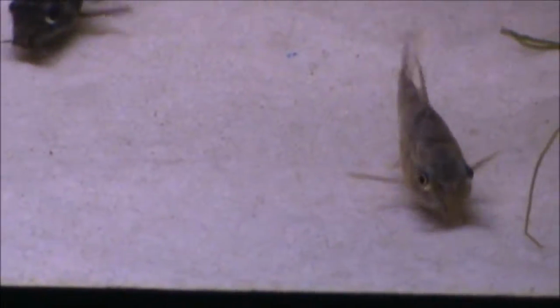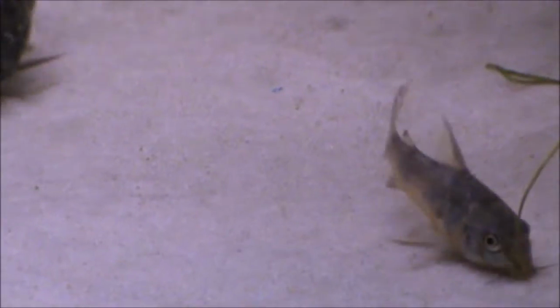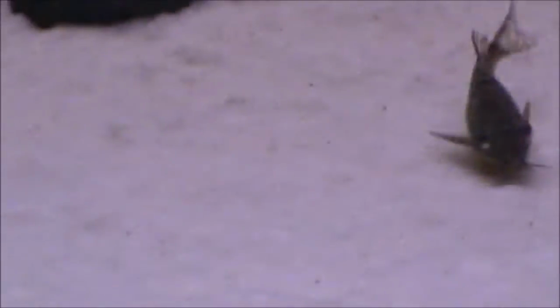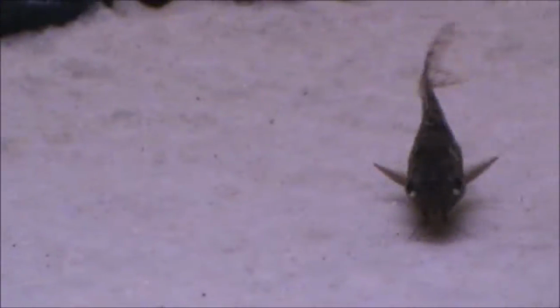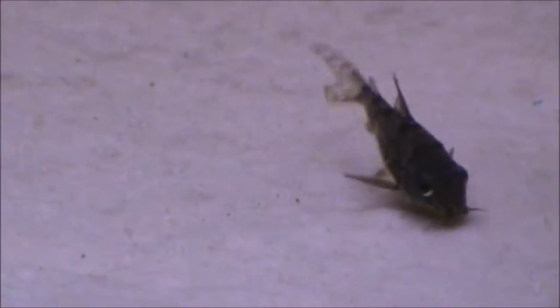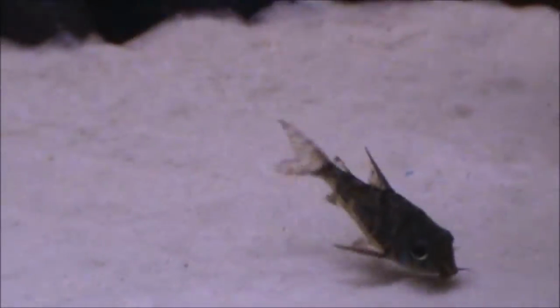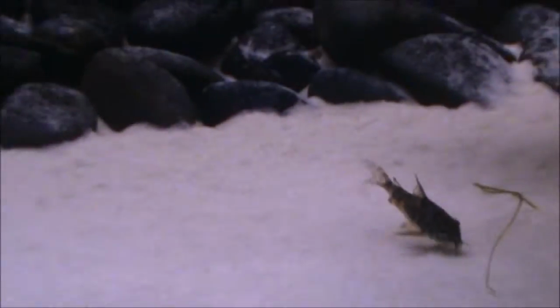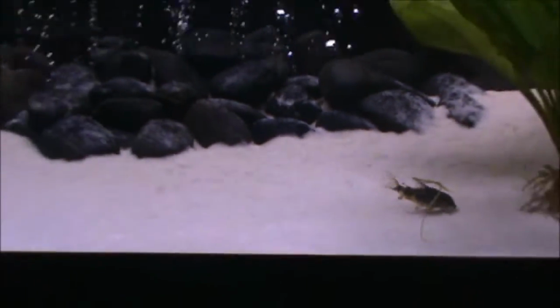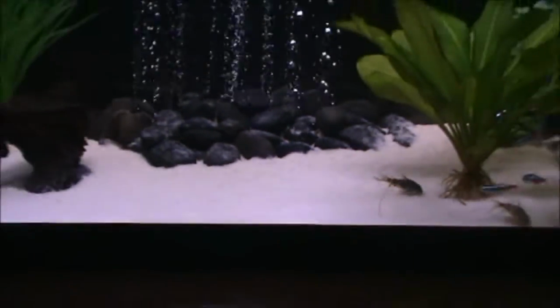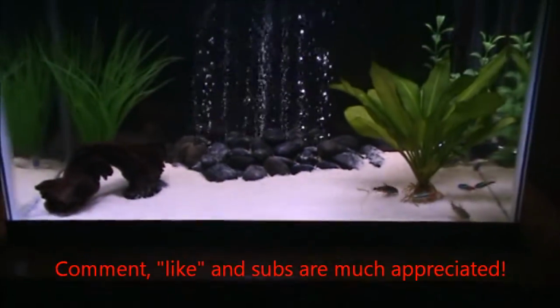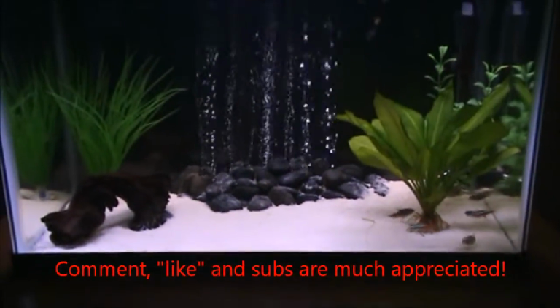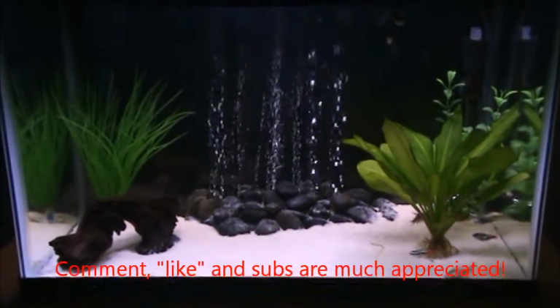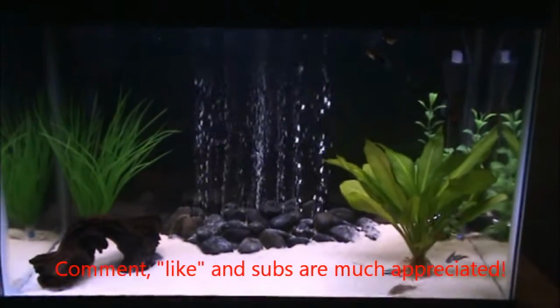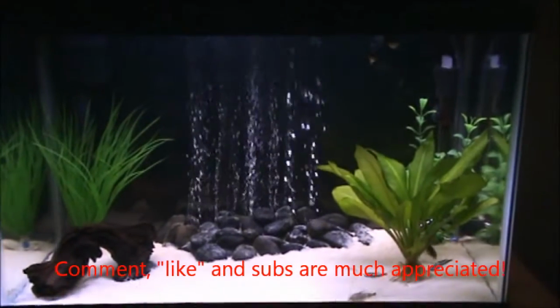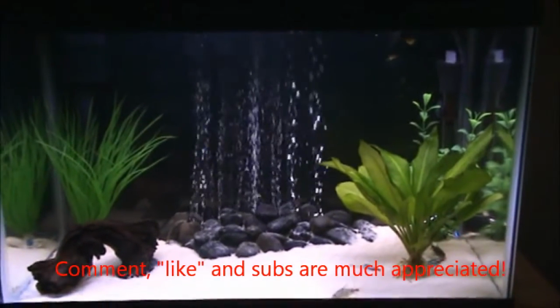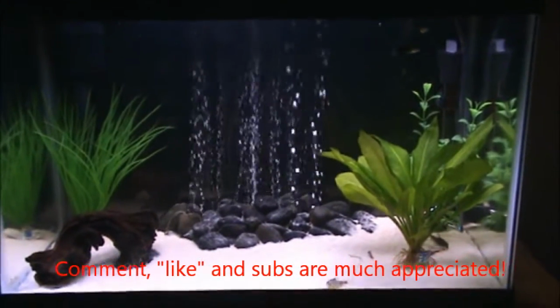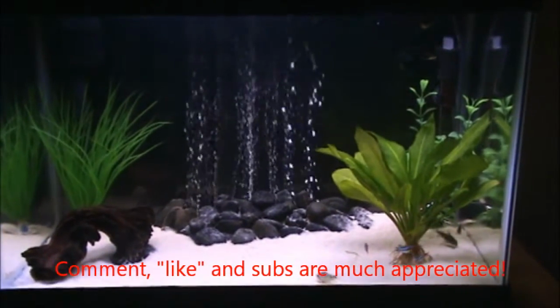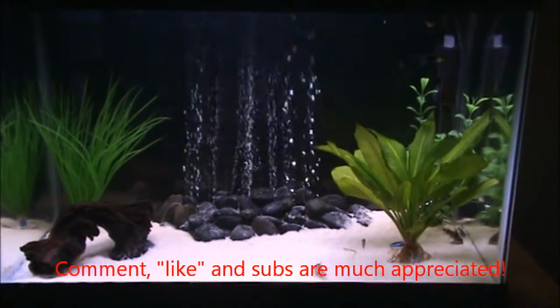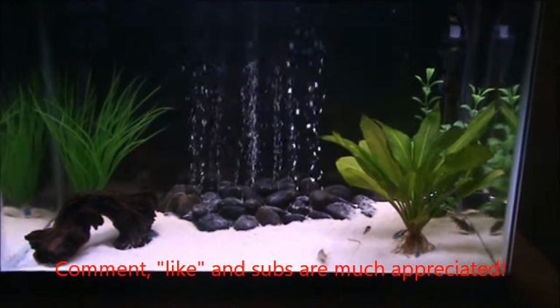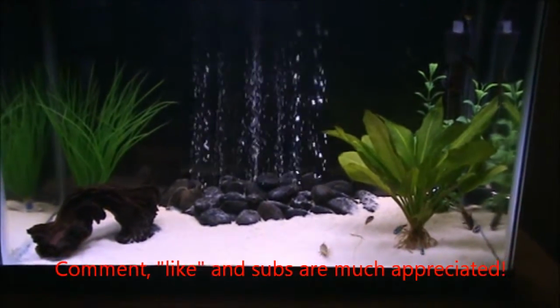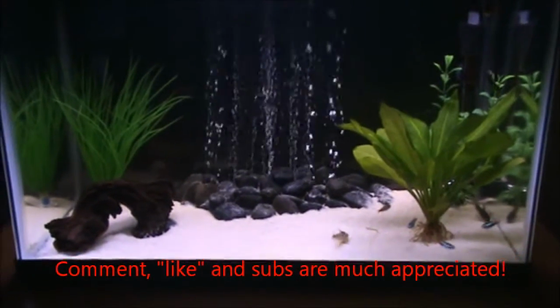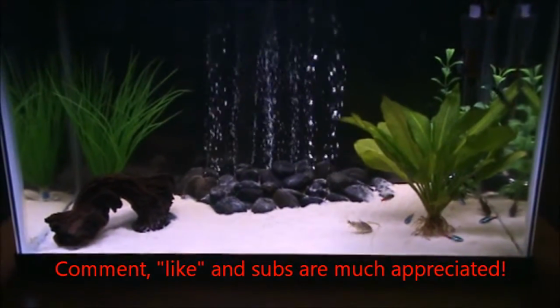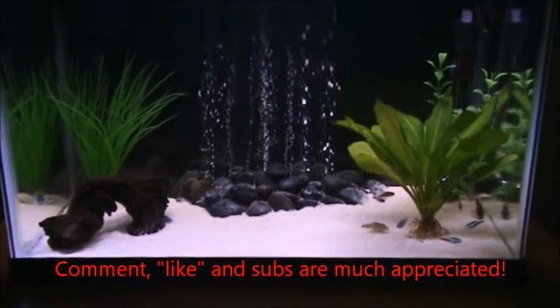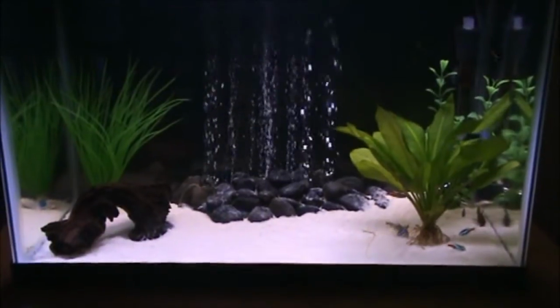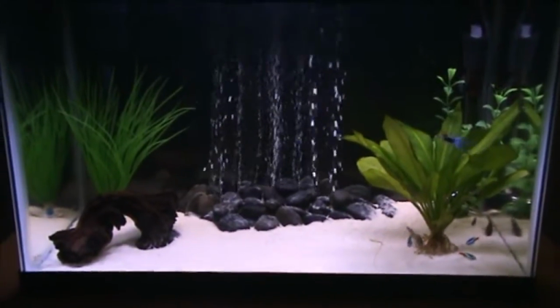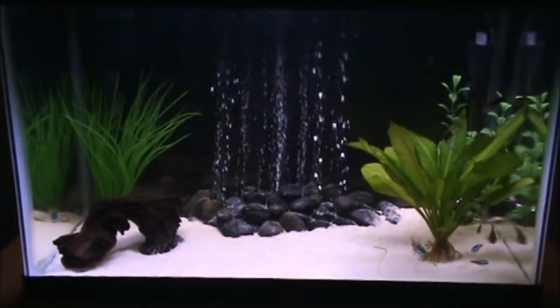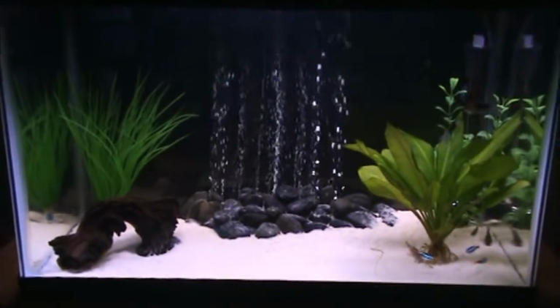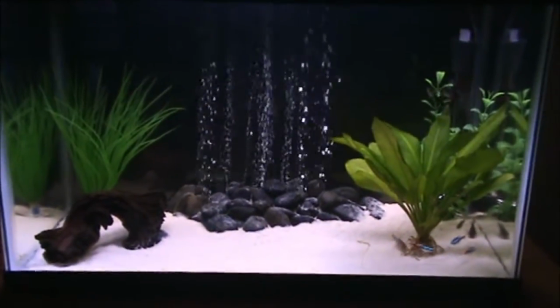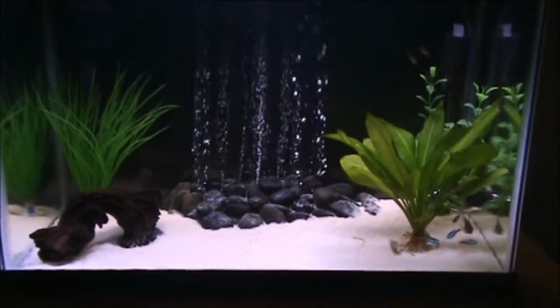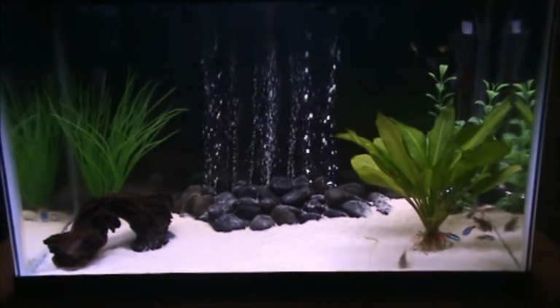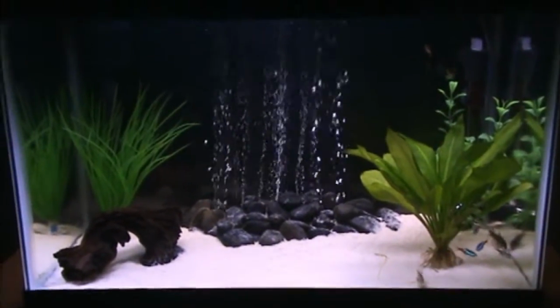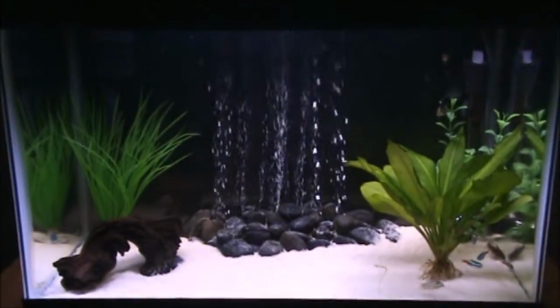So there it is. Alright guys, if you have any questions, if you want me to recommend any fish for your cleanup crew or something like that, just let me know in the comments and take care. Happy fishkeeping.